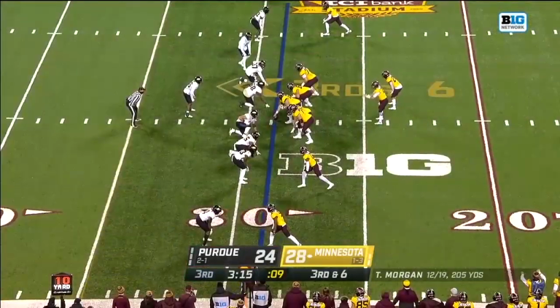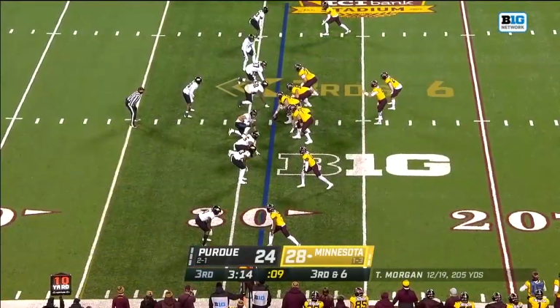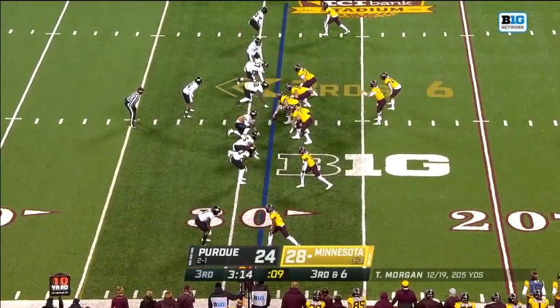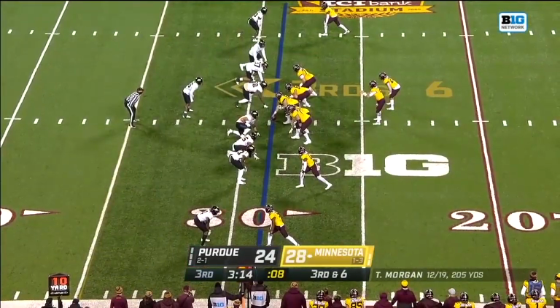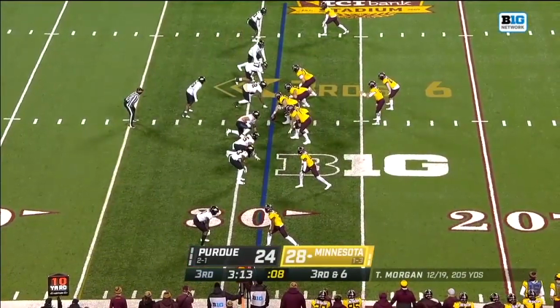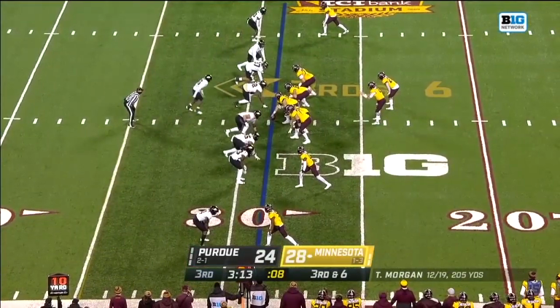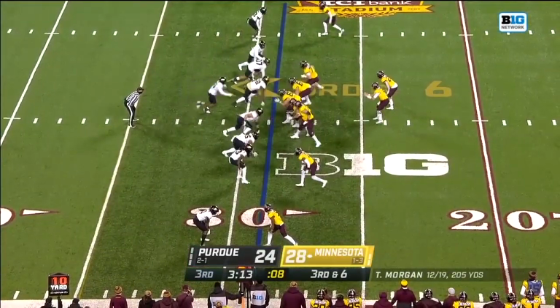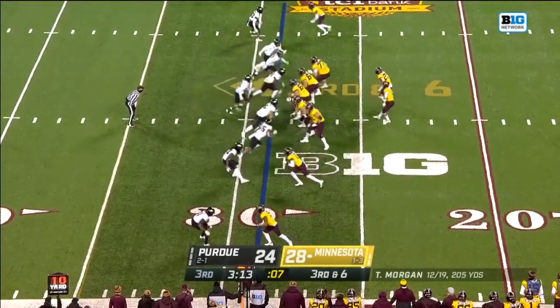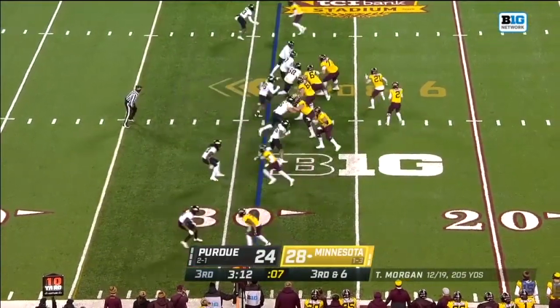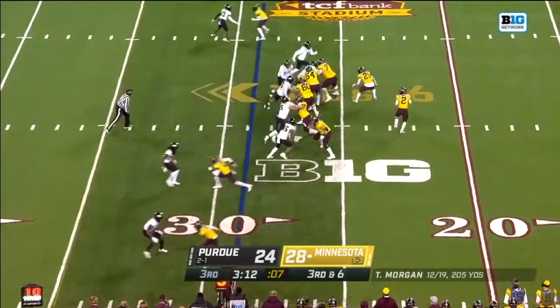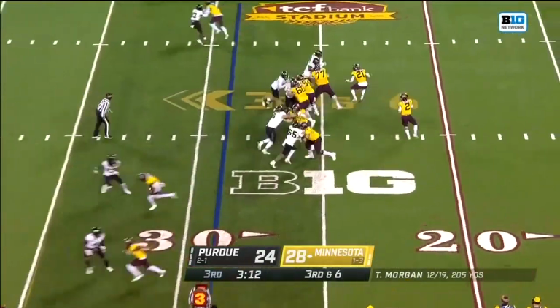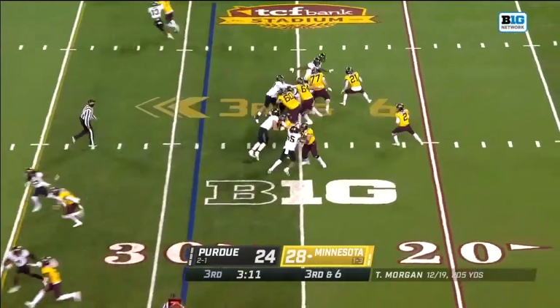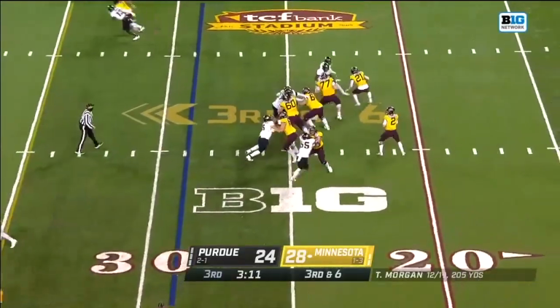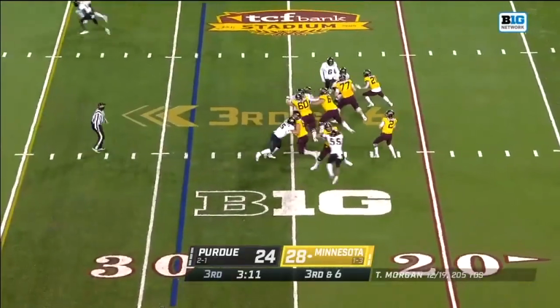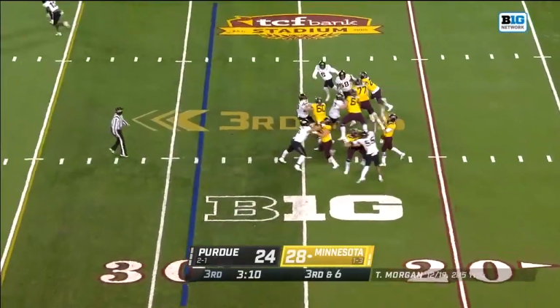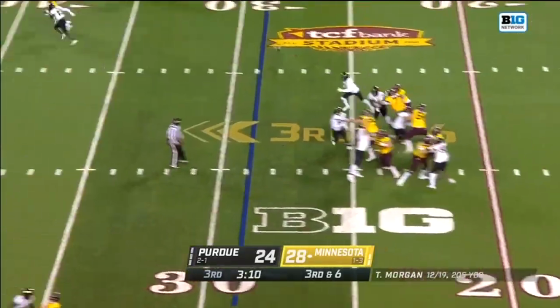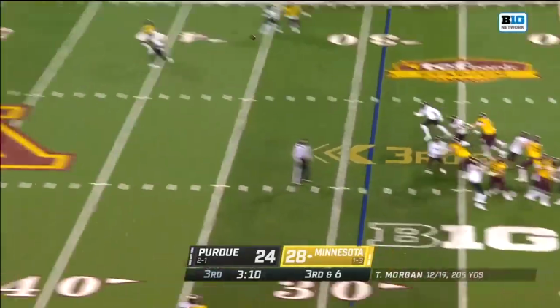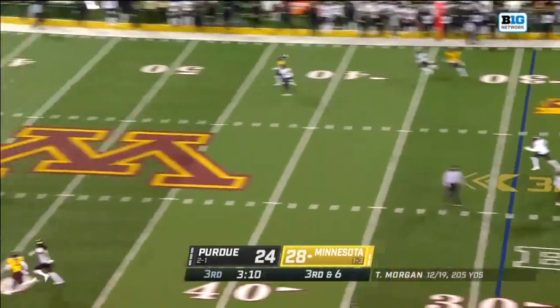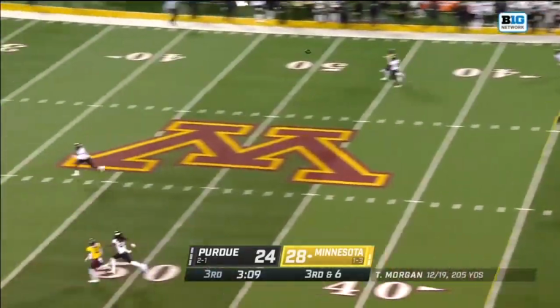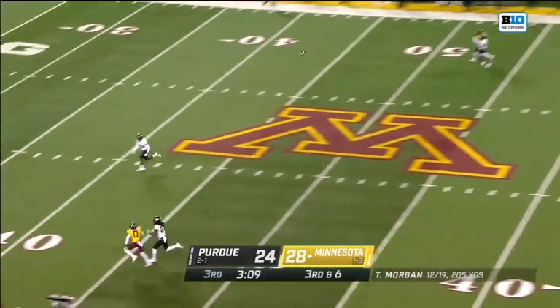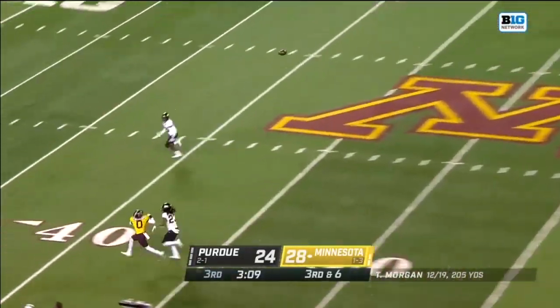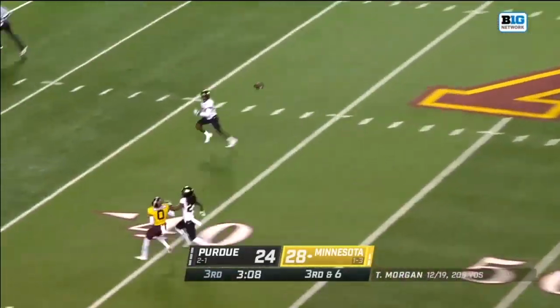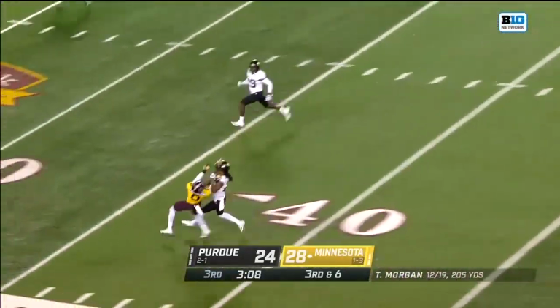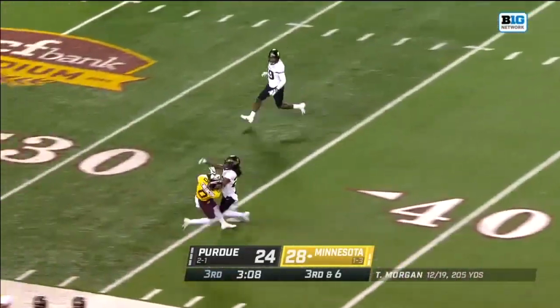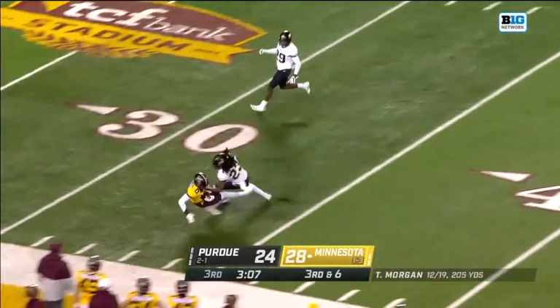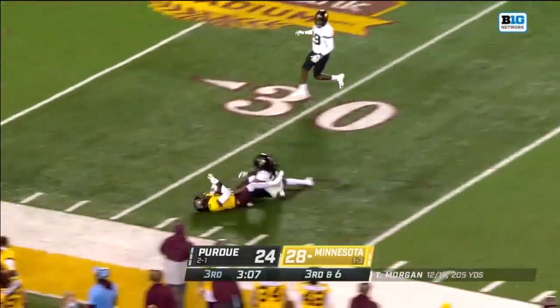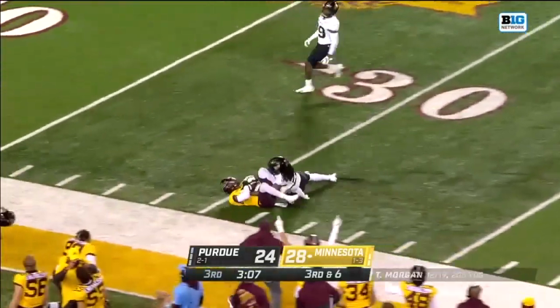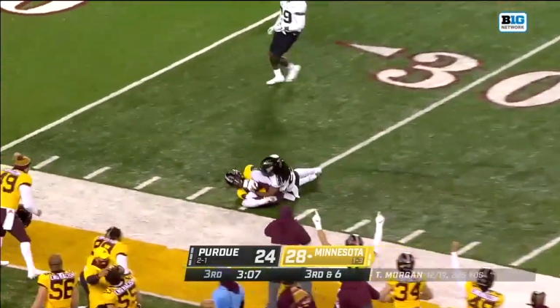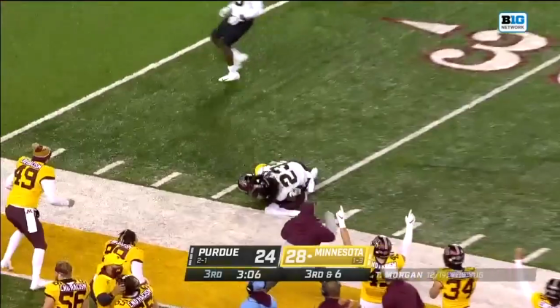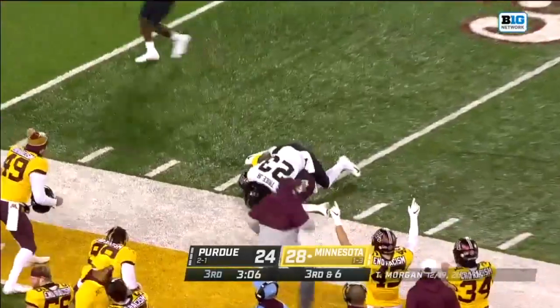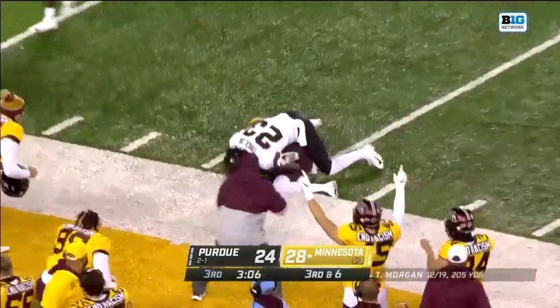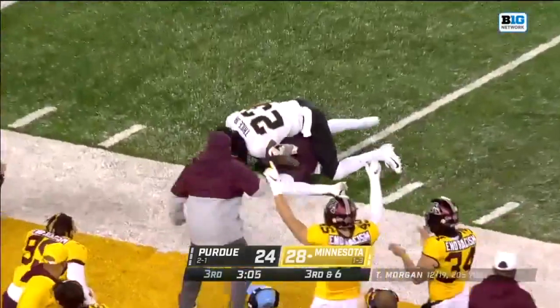He comes out at third and six, showing blitz again — here it comes. Purdue brings the pressure, picked up. Another deep shot looking for Bateman, and Bateman adjusts and makes the catch.